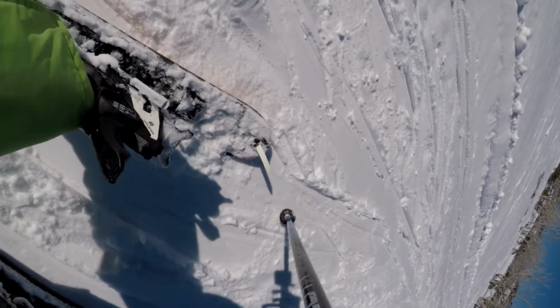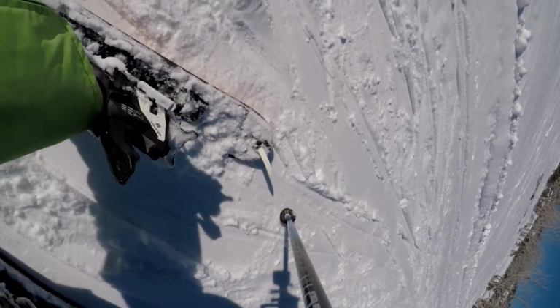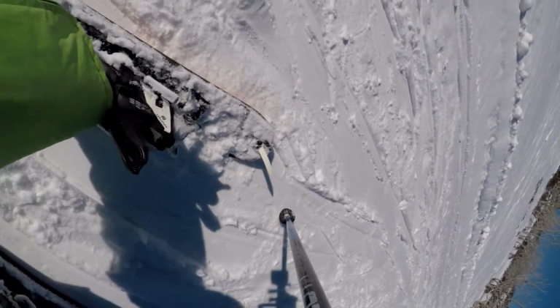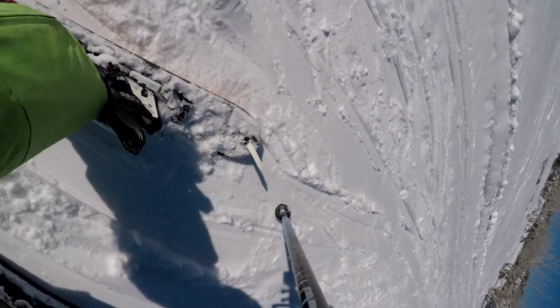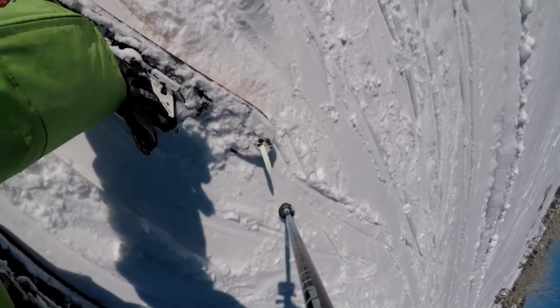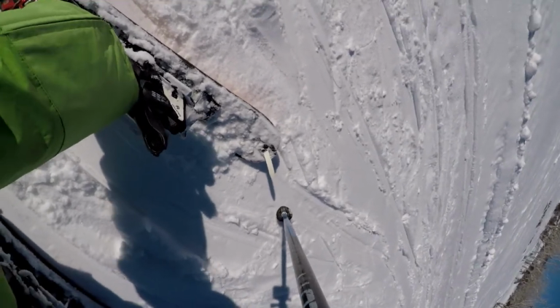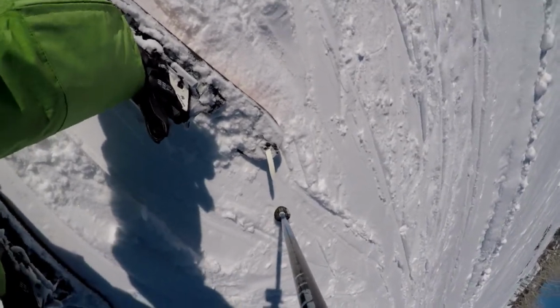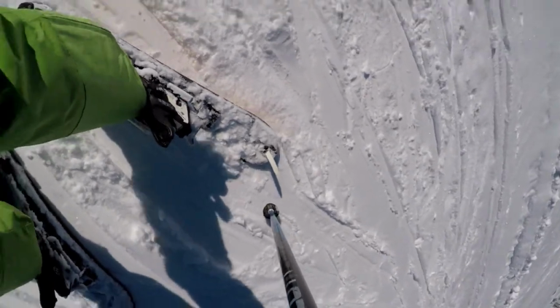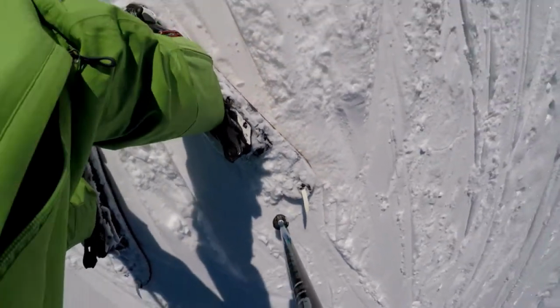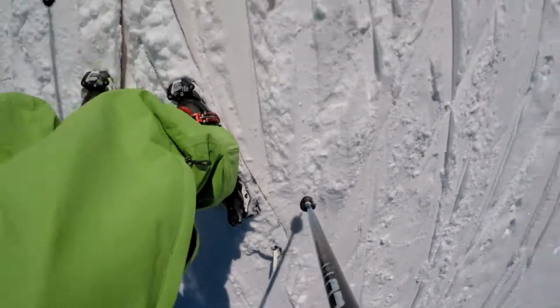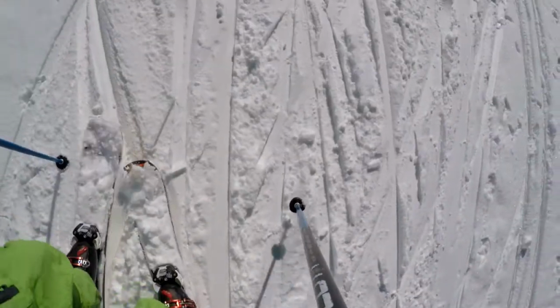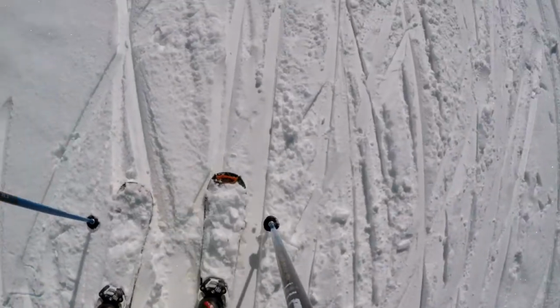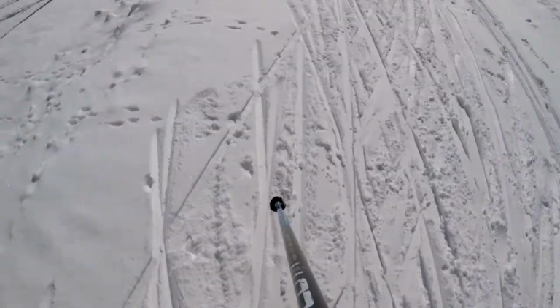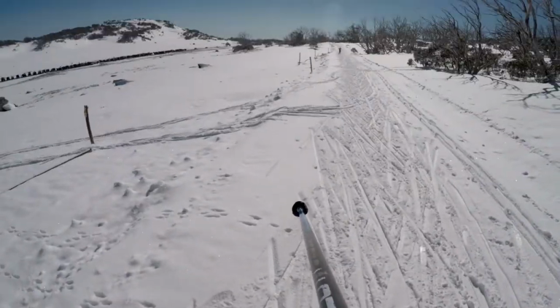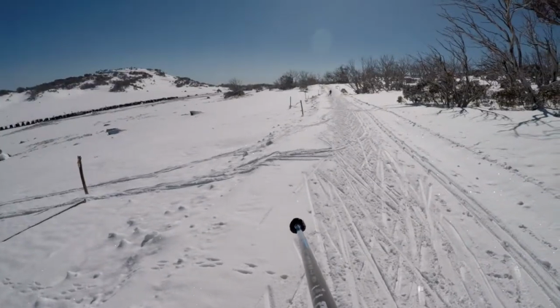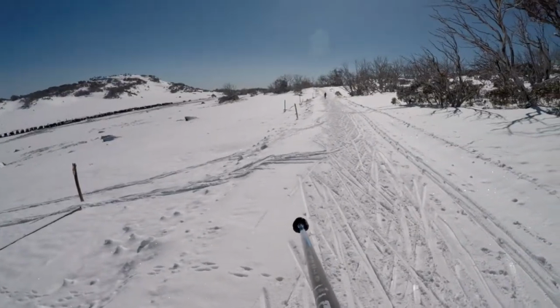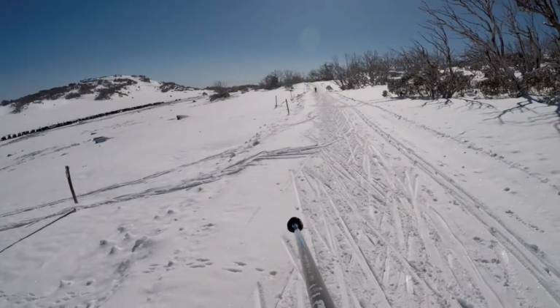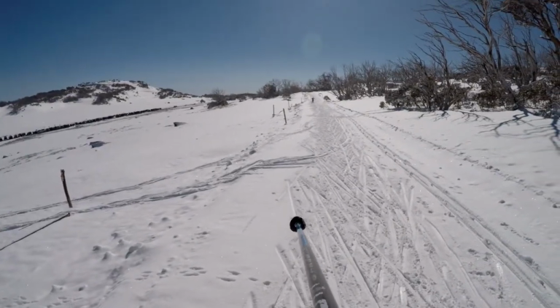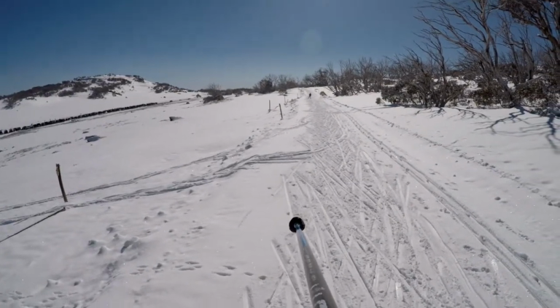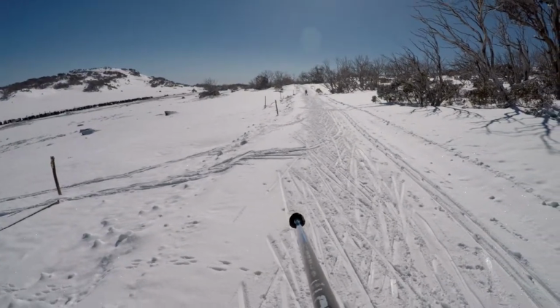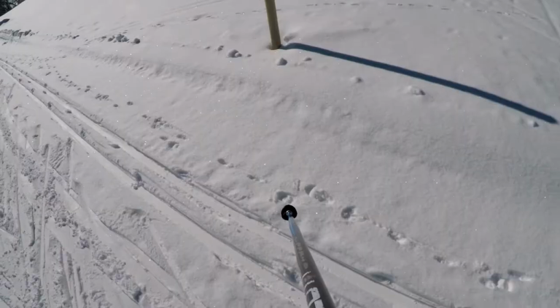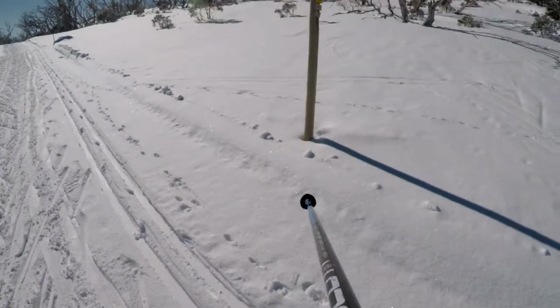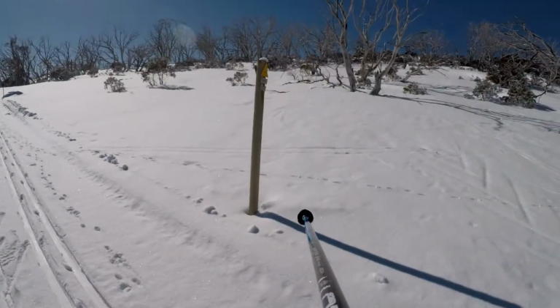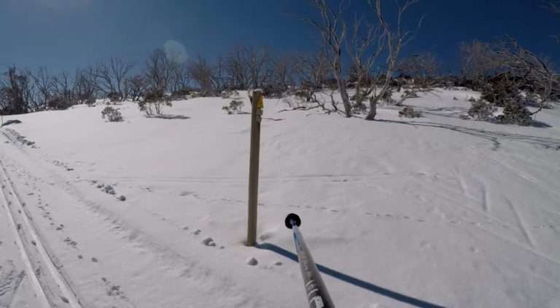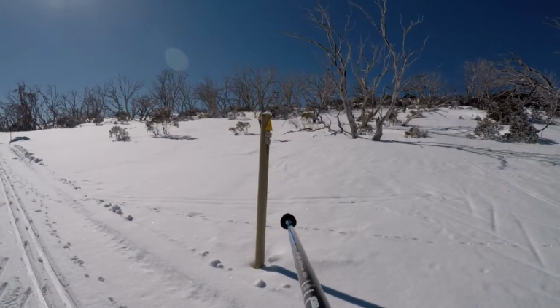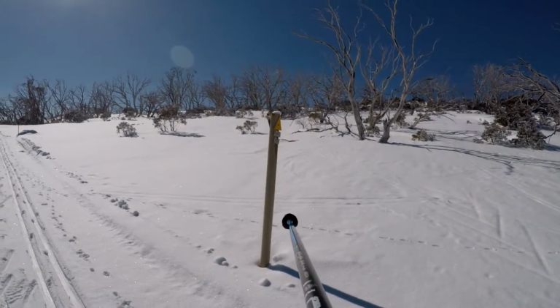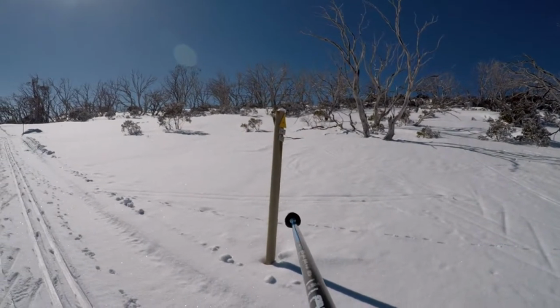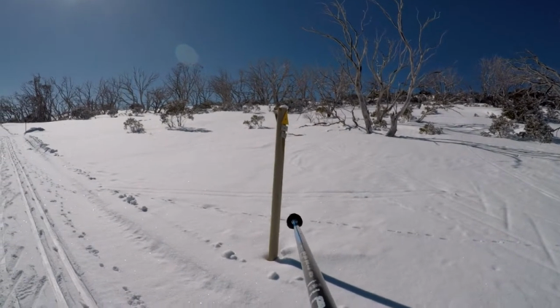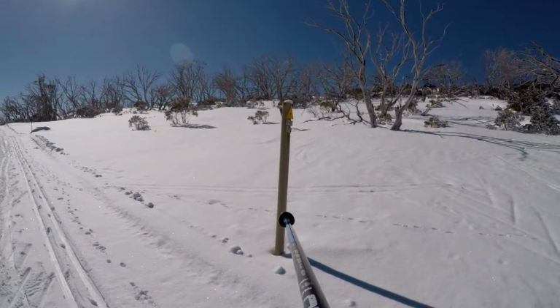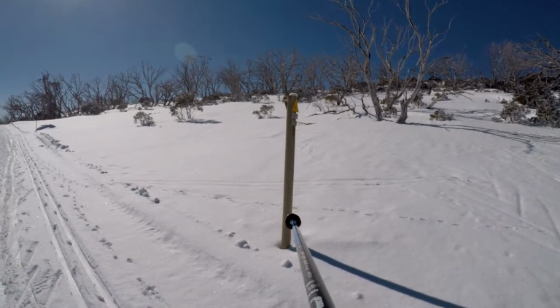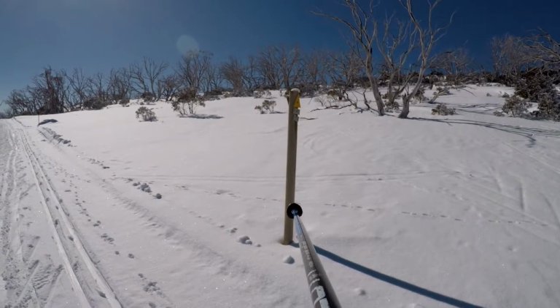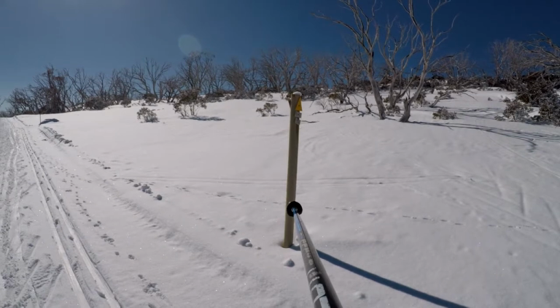I've clicked up the heel risers — it's for climbing hills, to make it a bit easier on your legs. There's a bit of a hill coming up in front now. I'm sticking to the yellow arrows, following the valley trail.